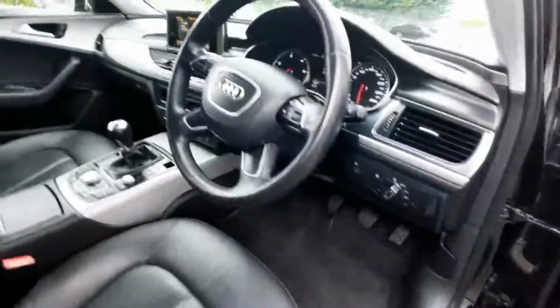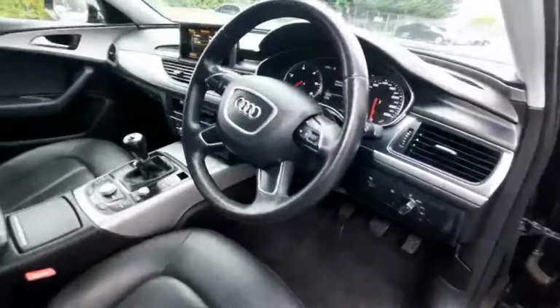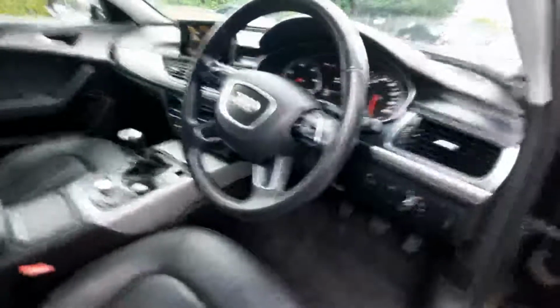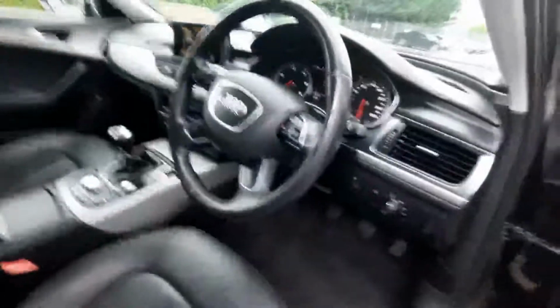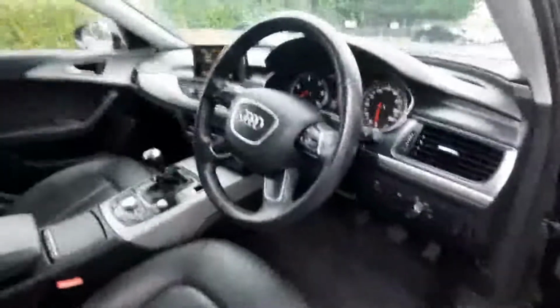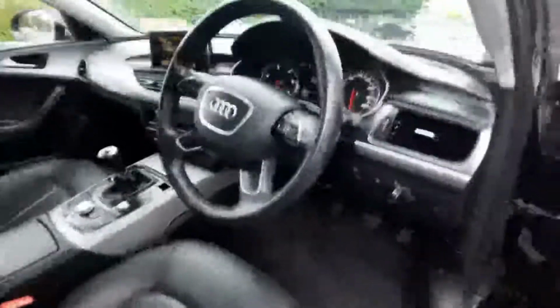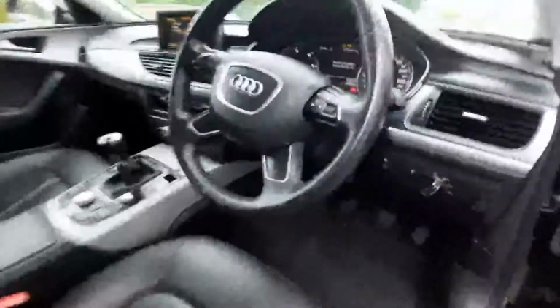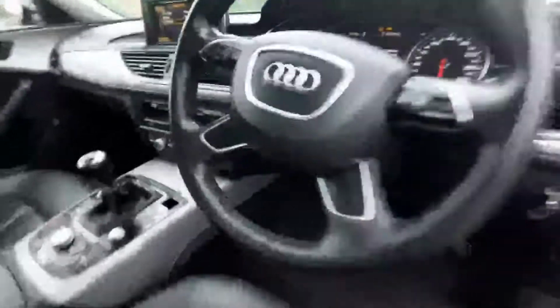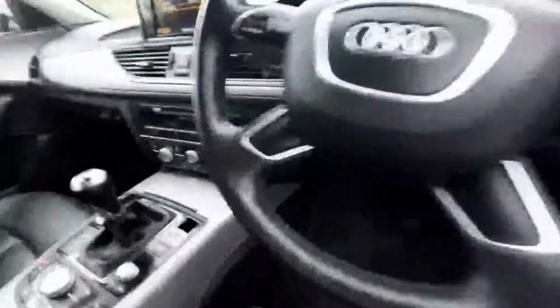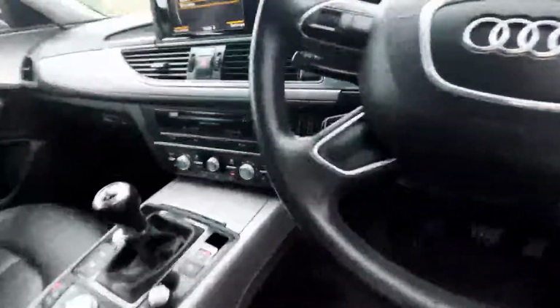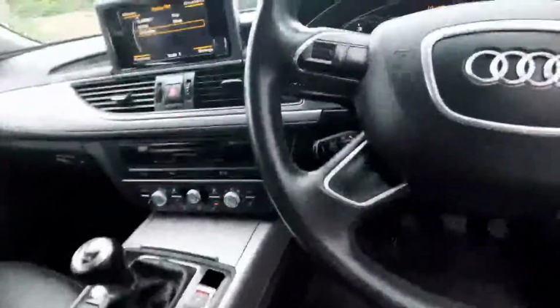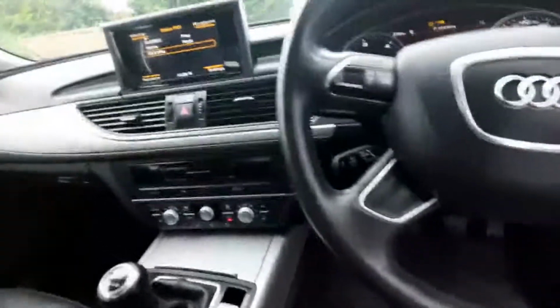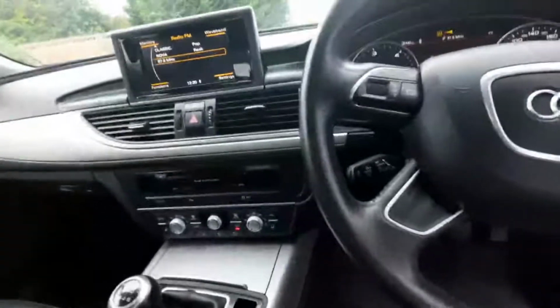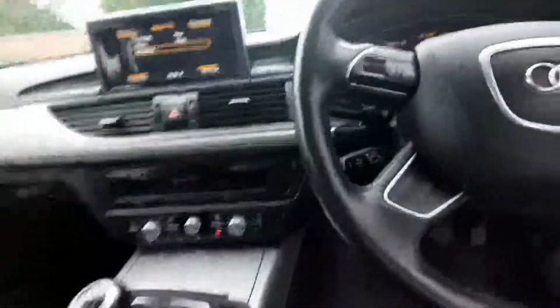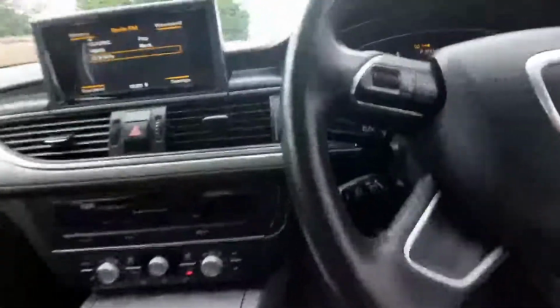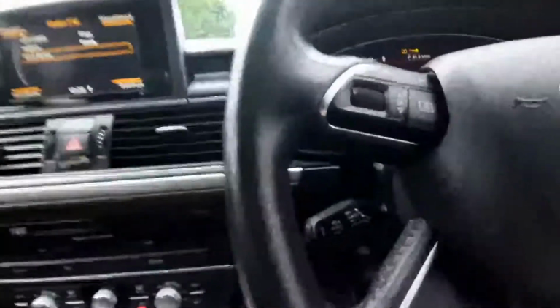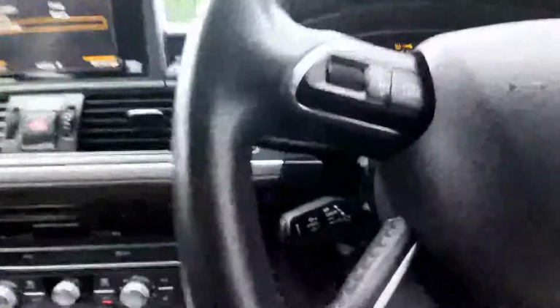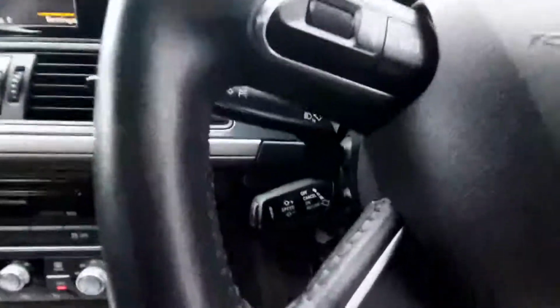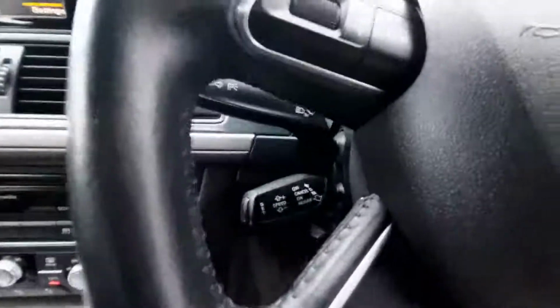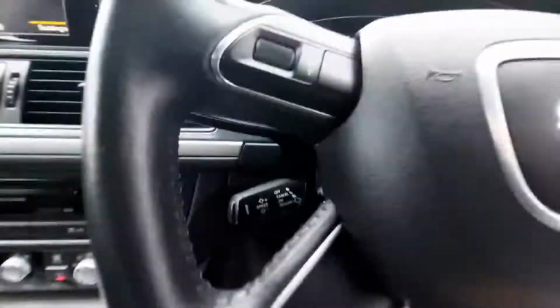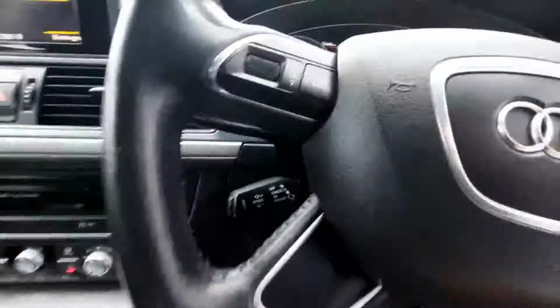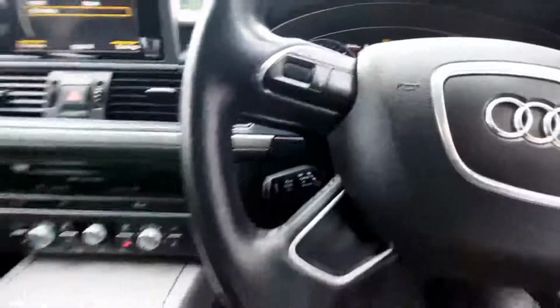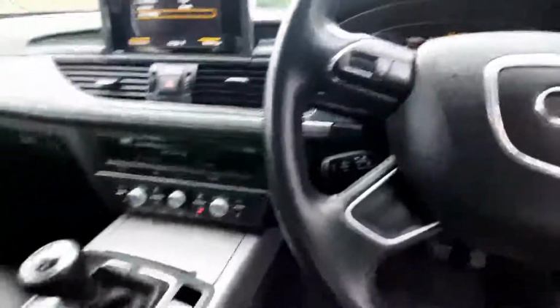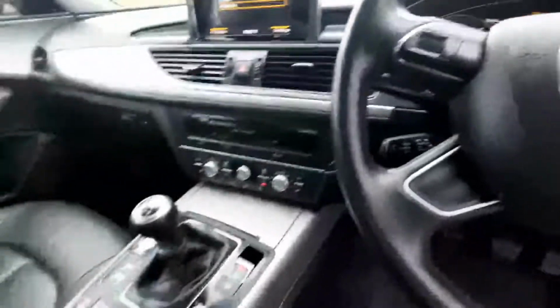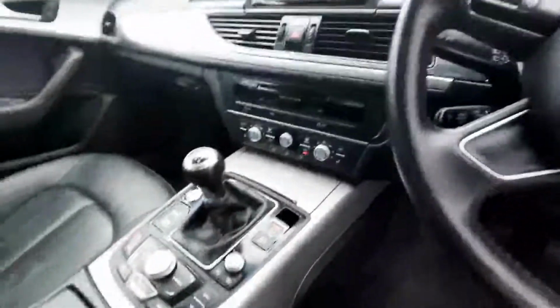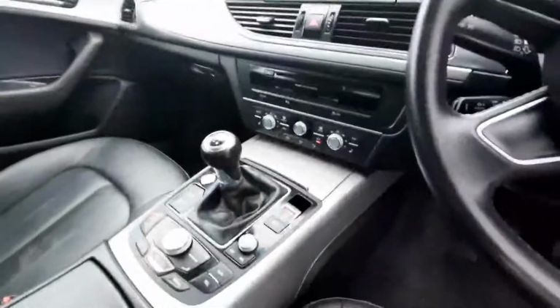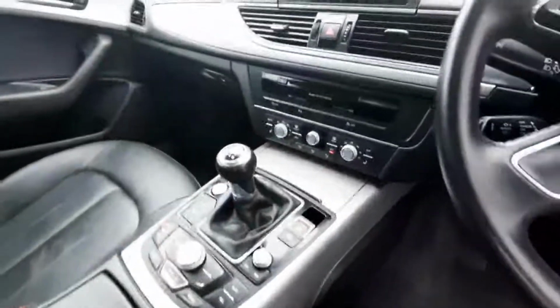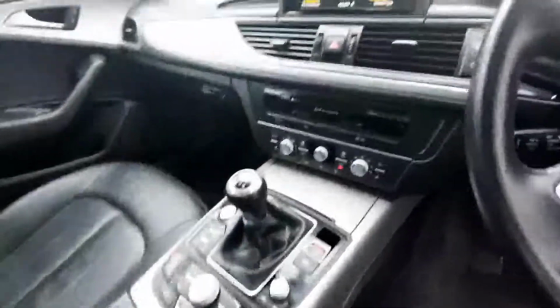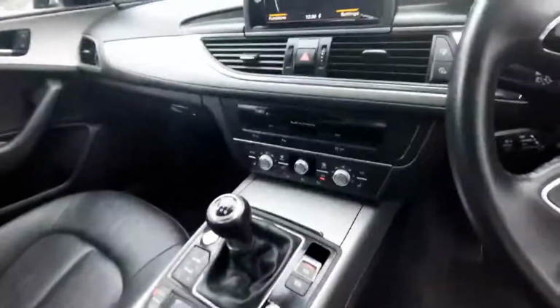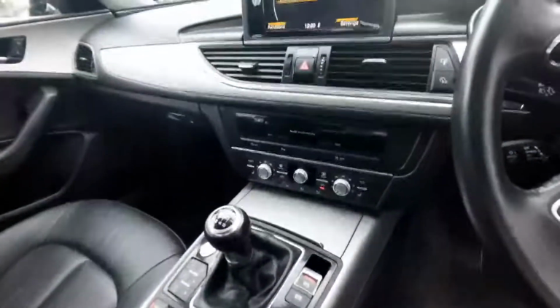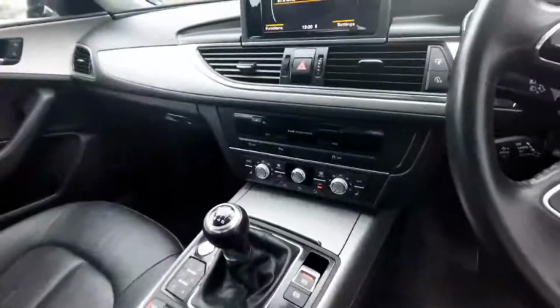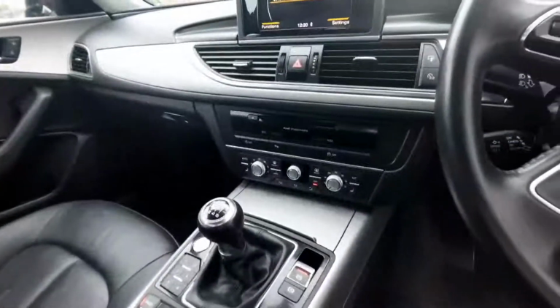Then the multifunctional steering wheel, which is fantastic. You have the cruise control dial there and then you have the Audi multimedia entertainment system.